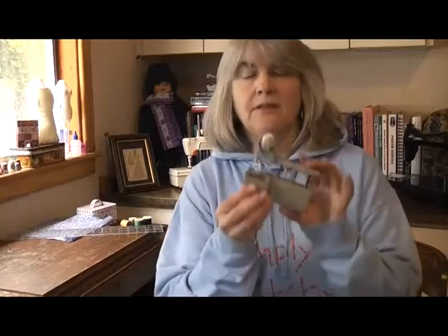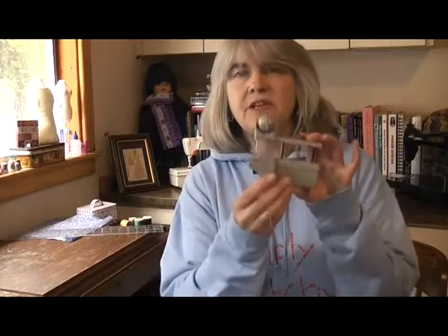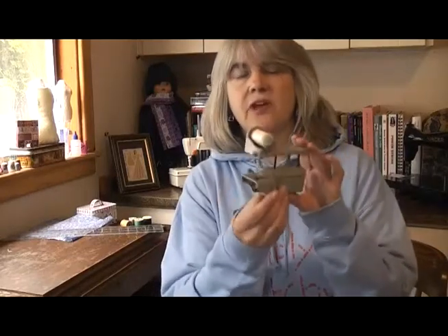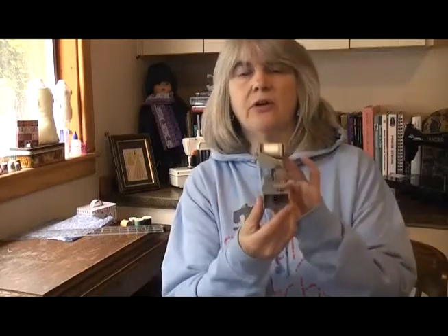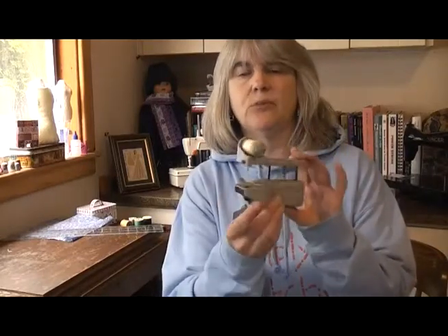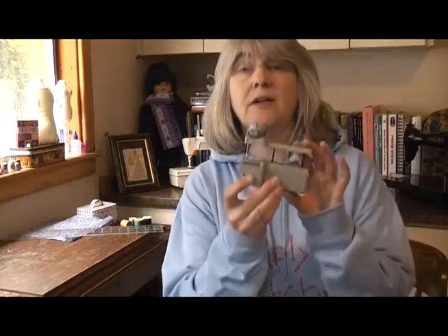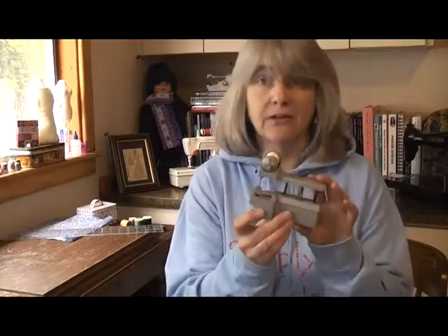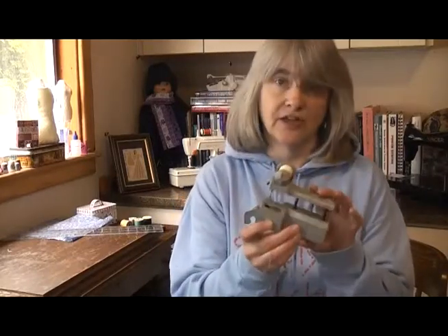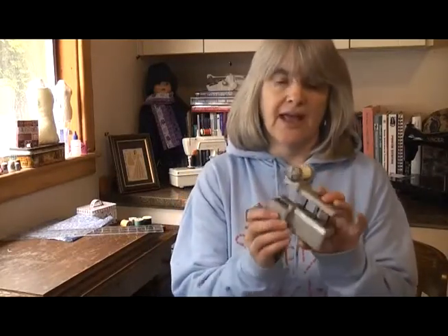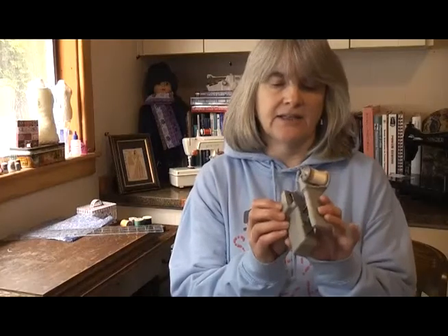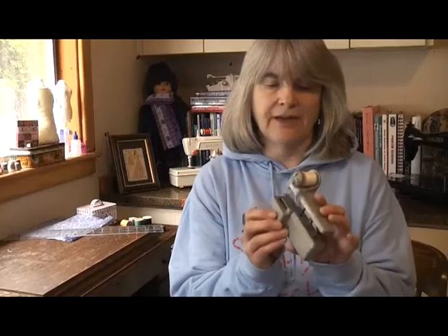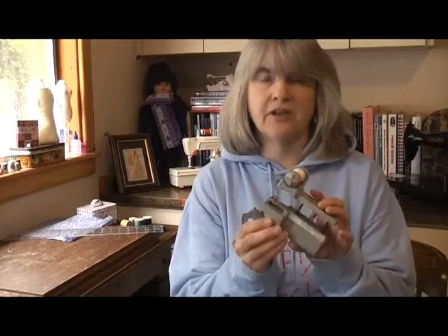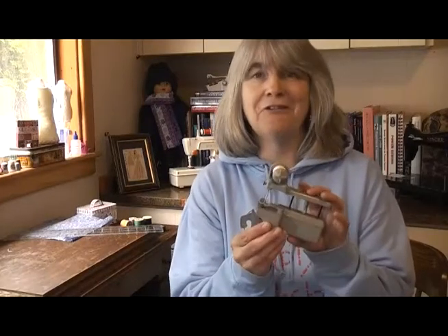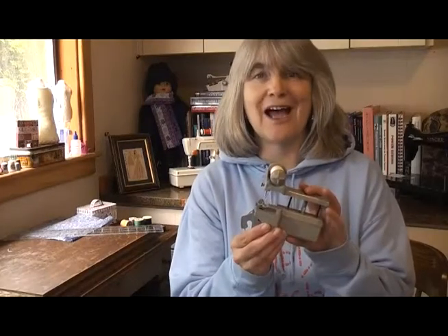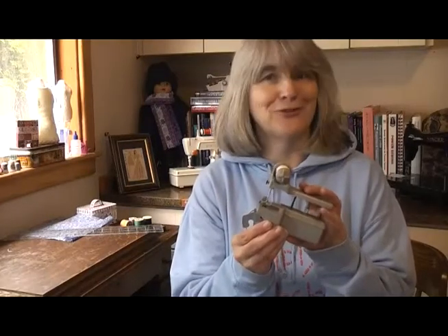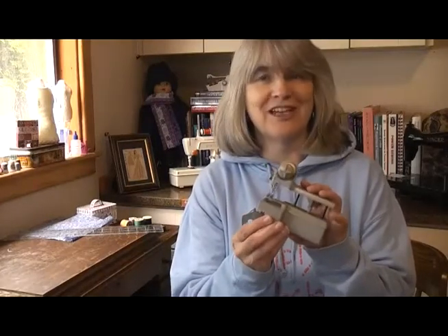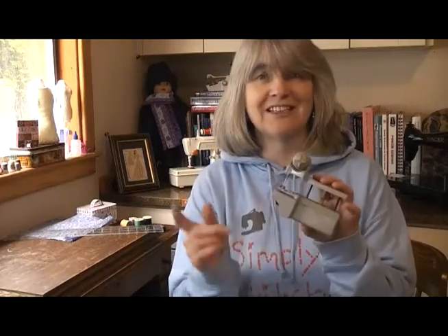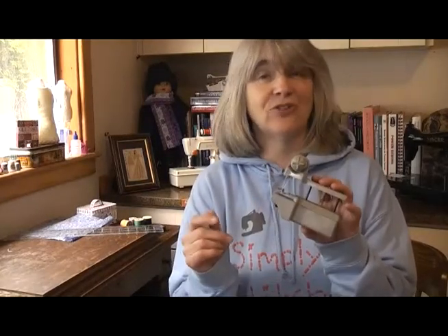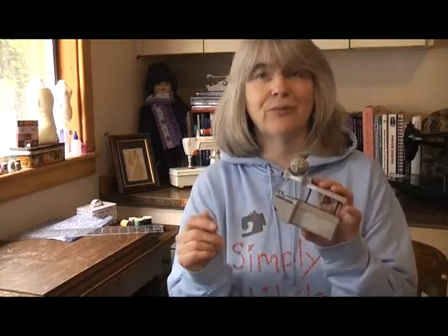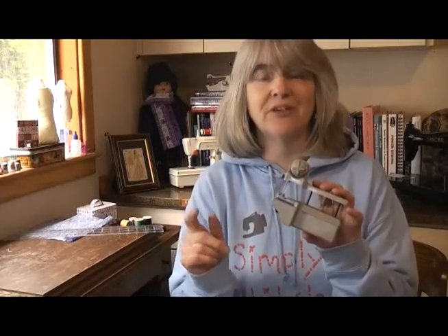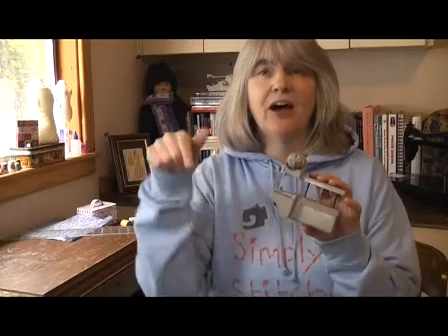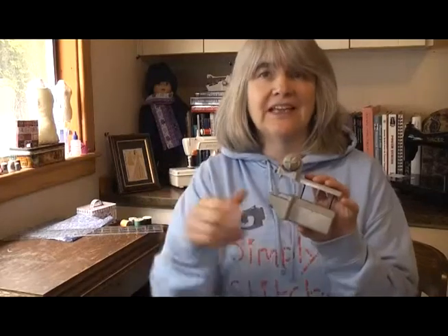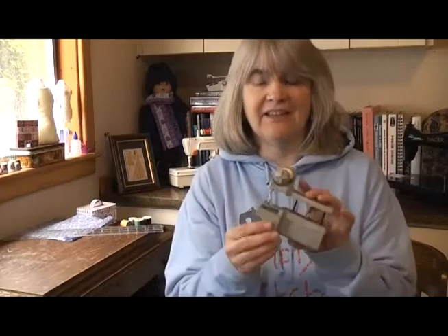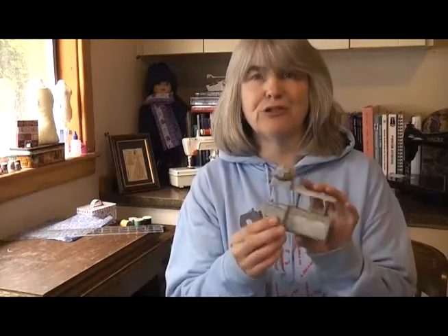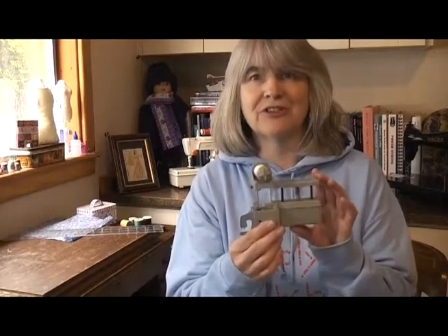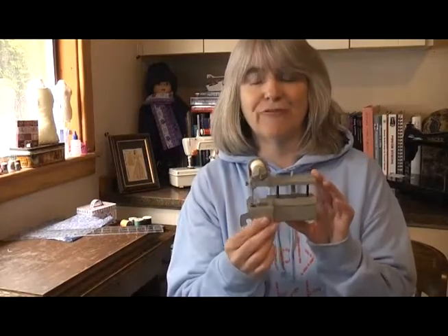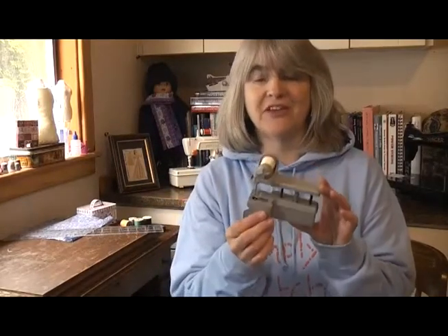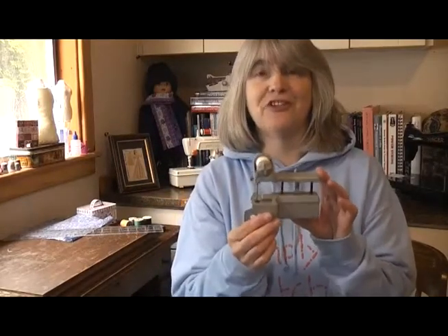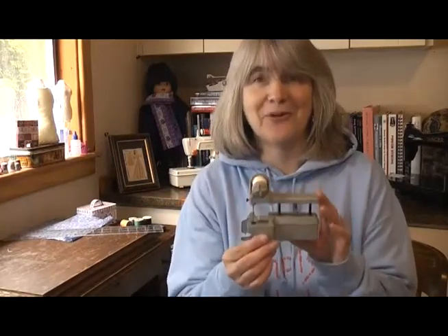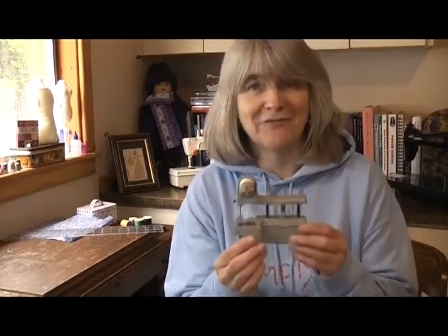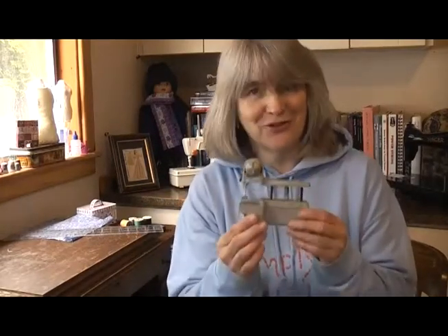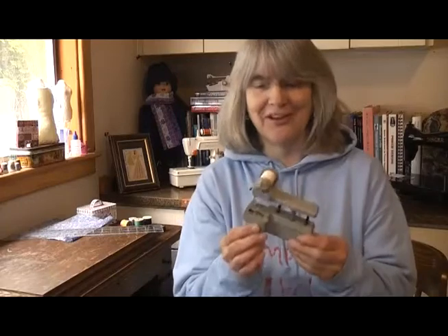These machines were available by mail order and I found an original advert which is on YouTube at the moment. I'll put a link in the description box so you can go and check out what the adverts used to look like.